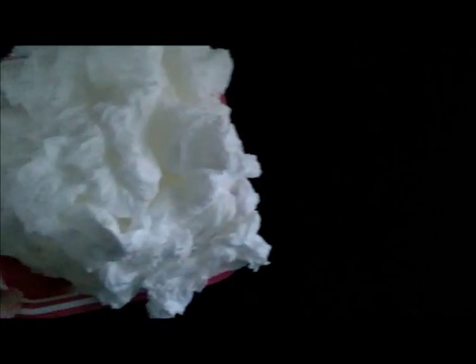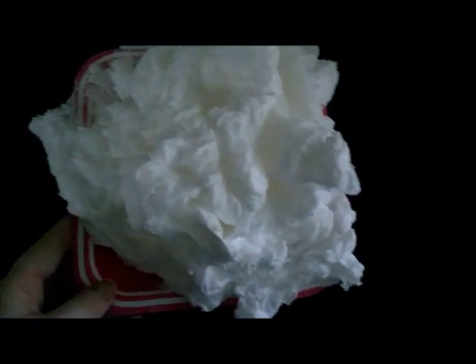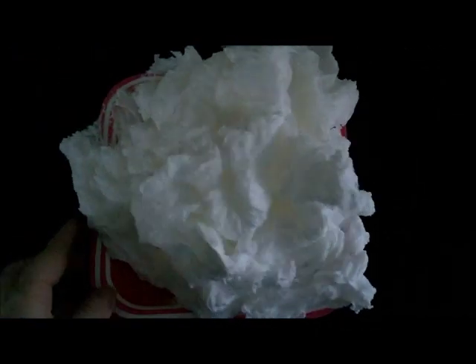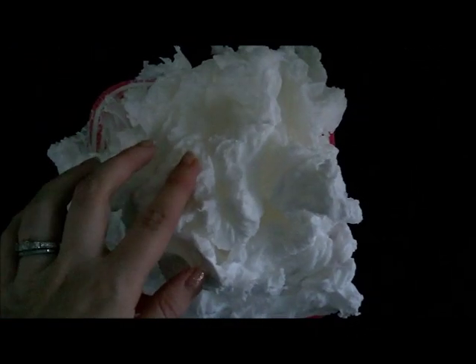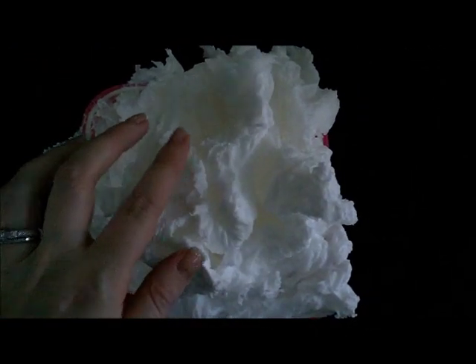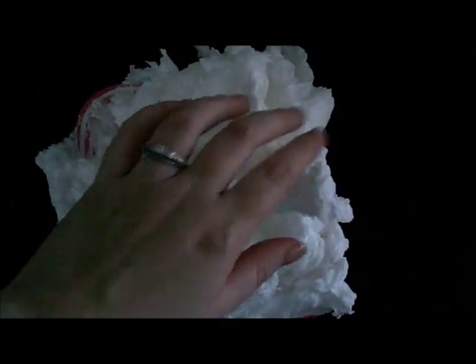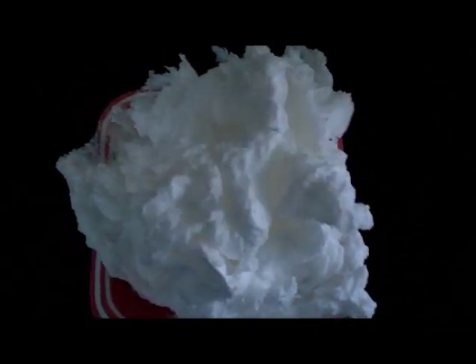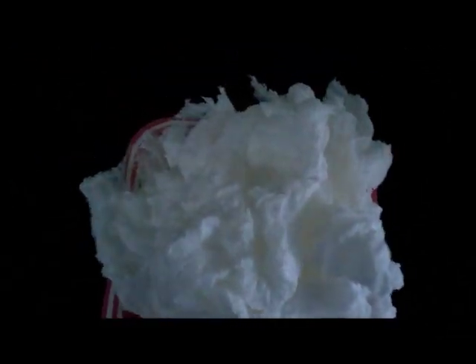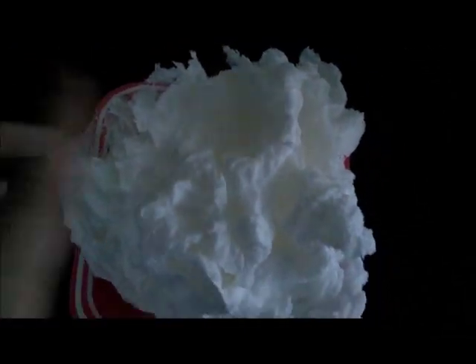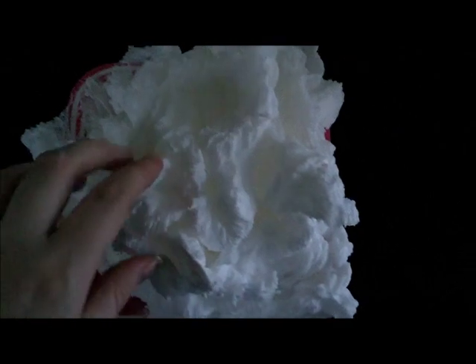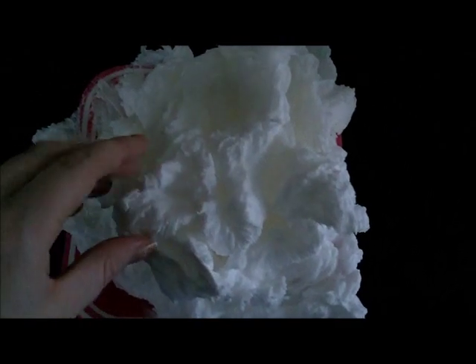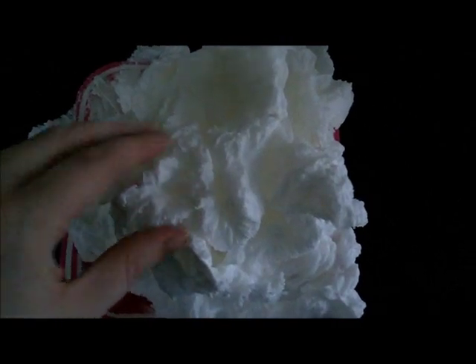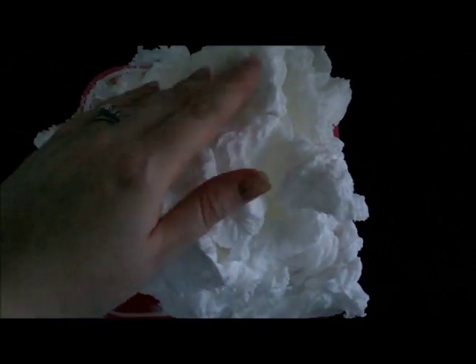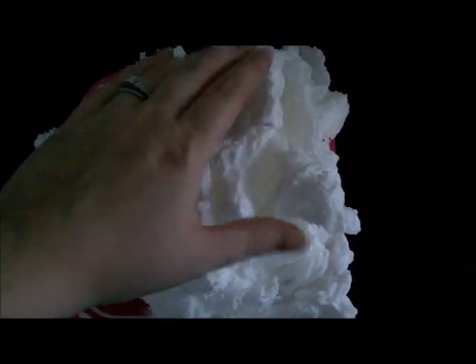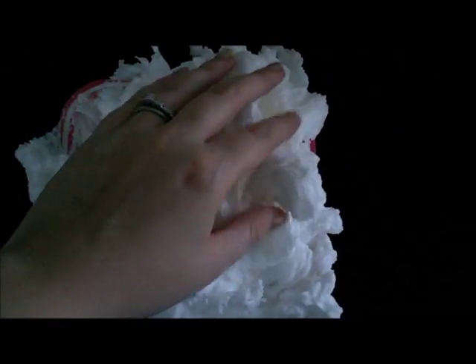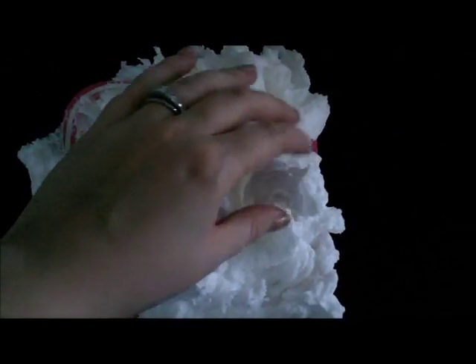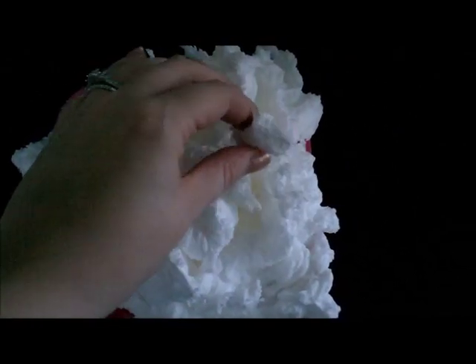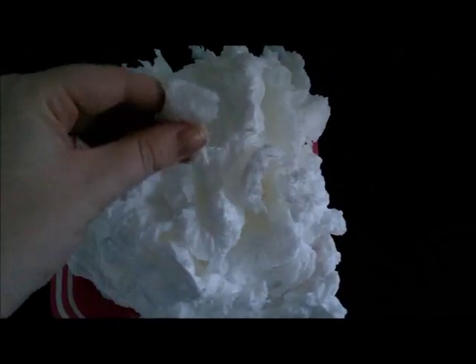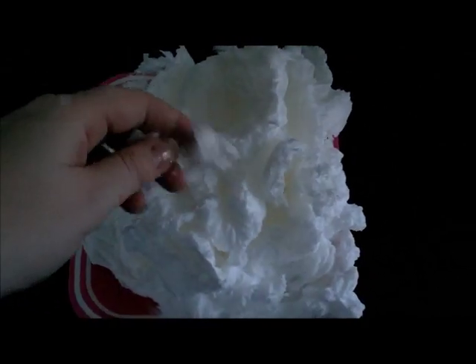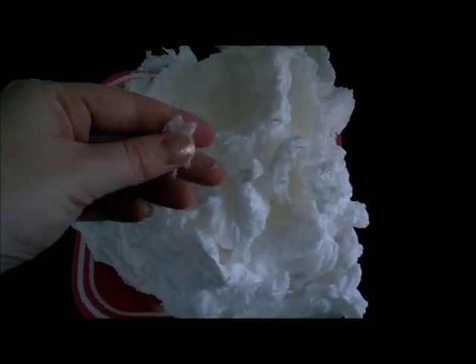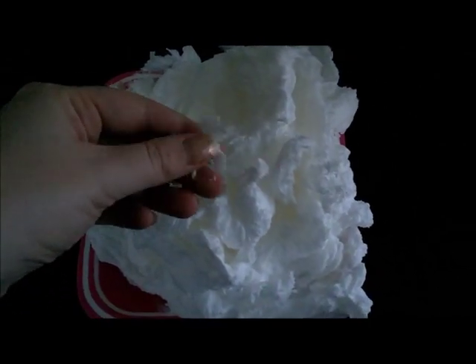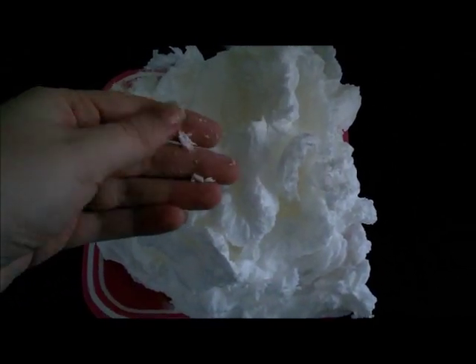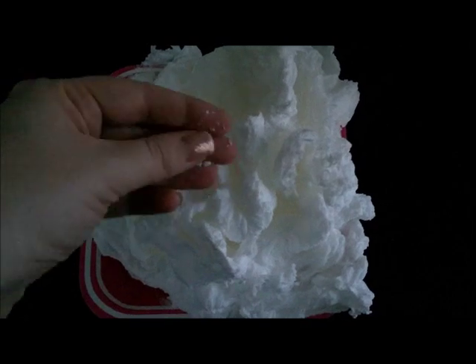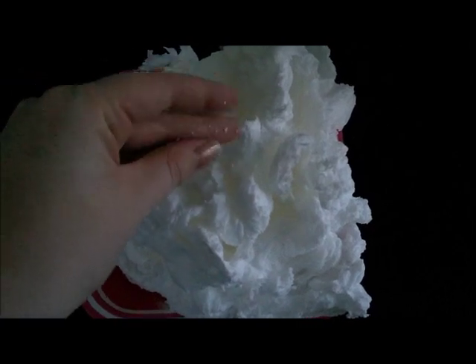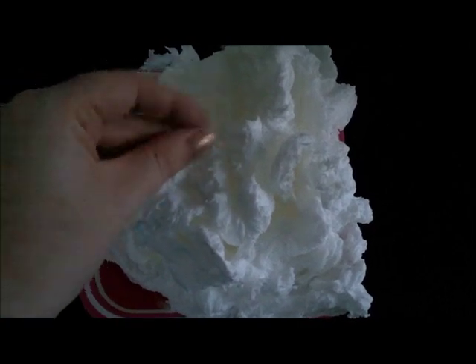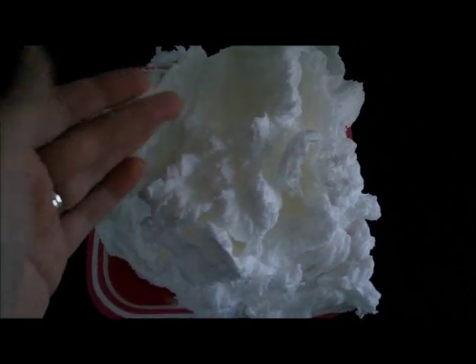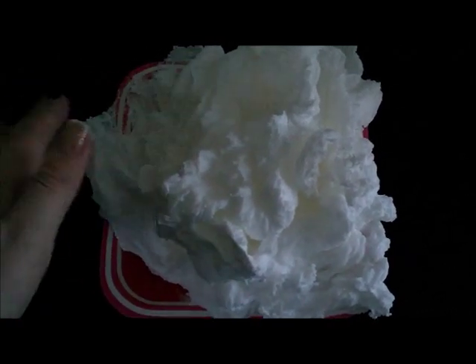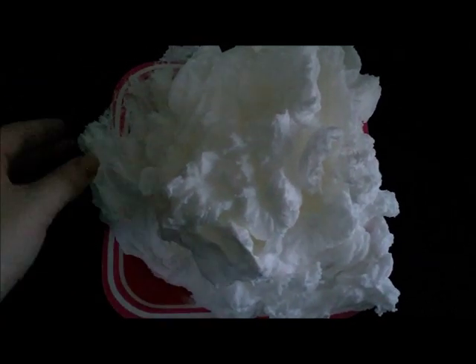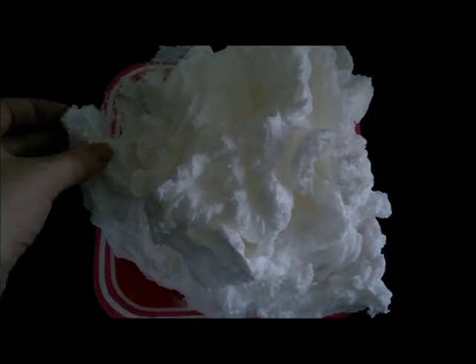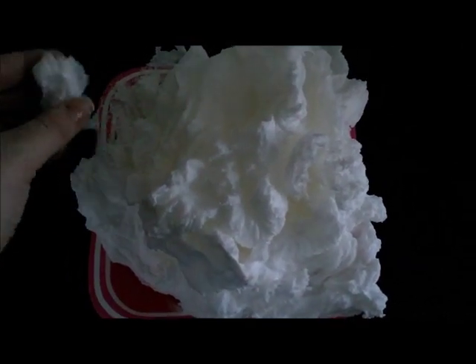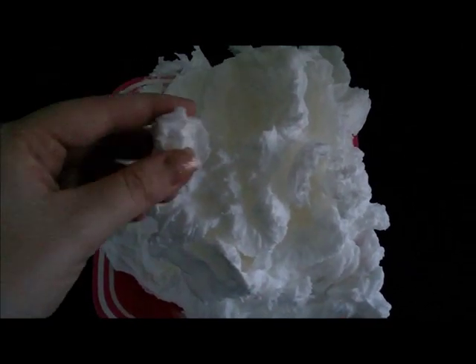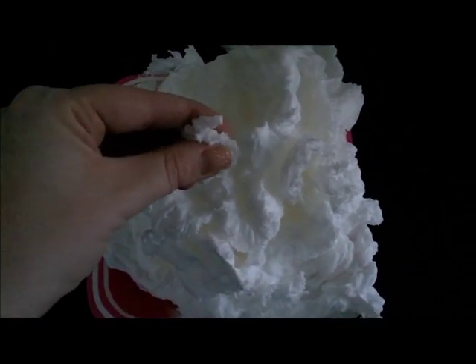This is what it looks like — it's pretty cool. It's kind of hard to the touch; some parts crumble. You can actually reuse this in the shower if you wanted to, but that's it. Pretty cool experiment.